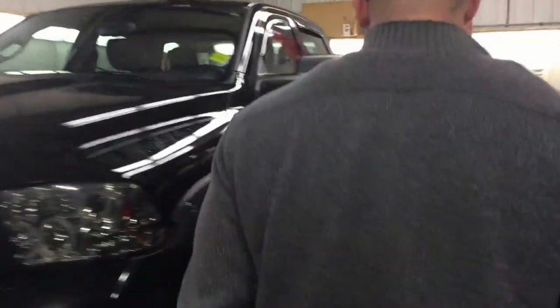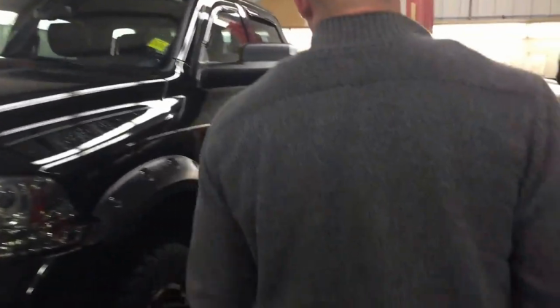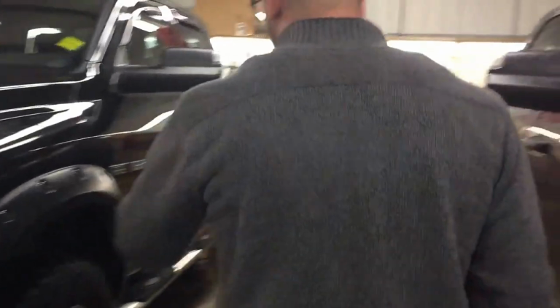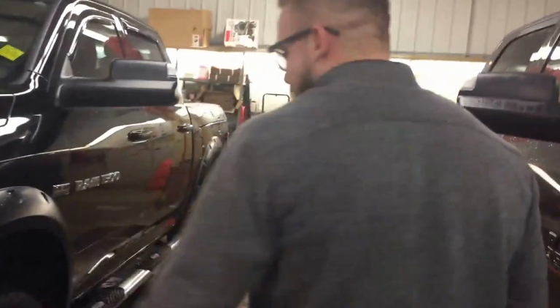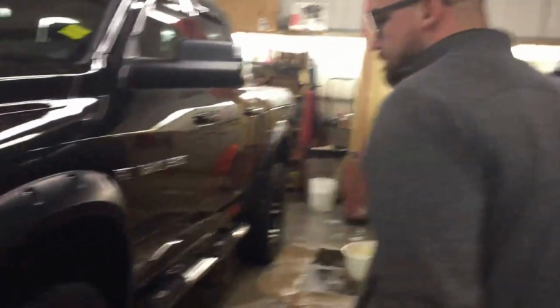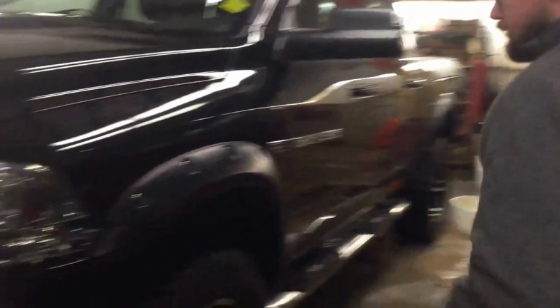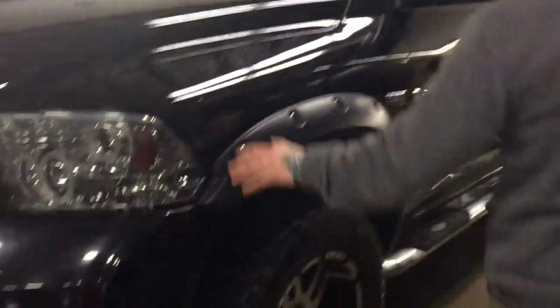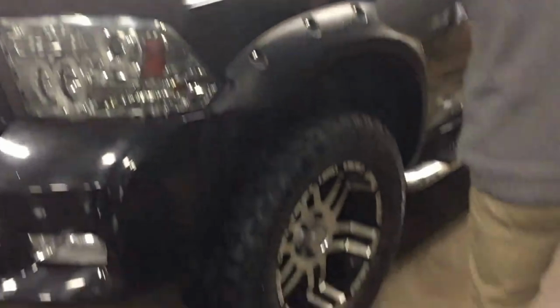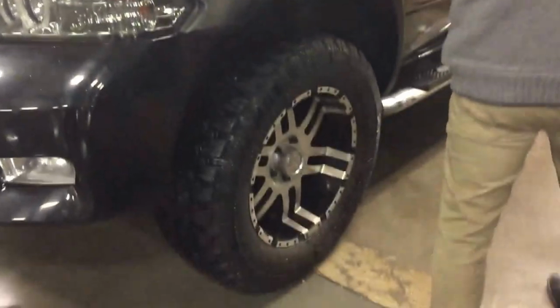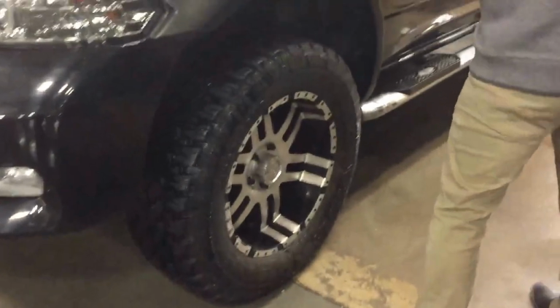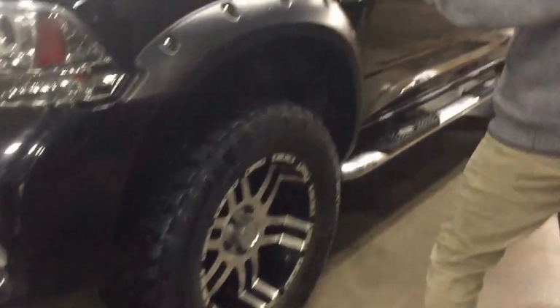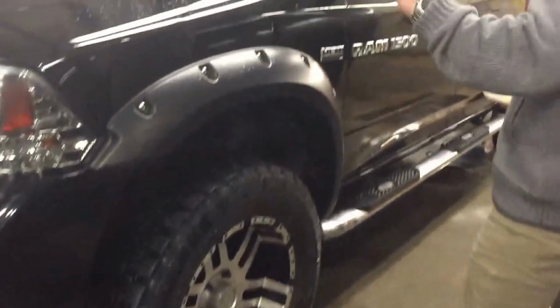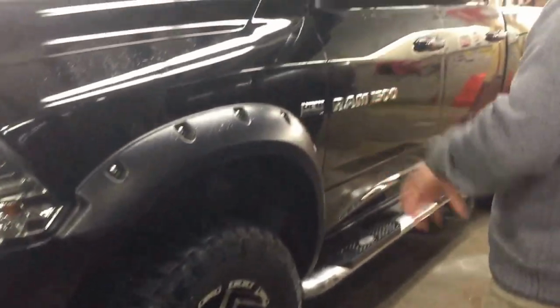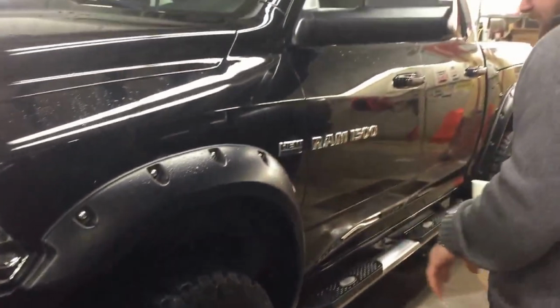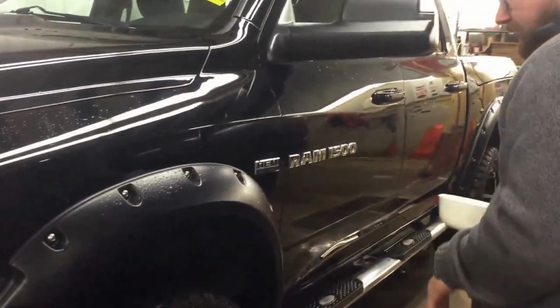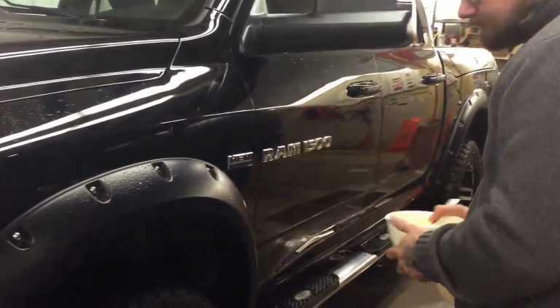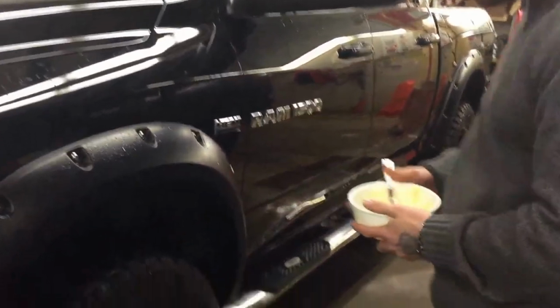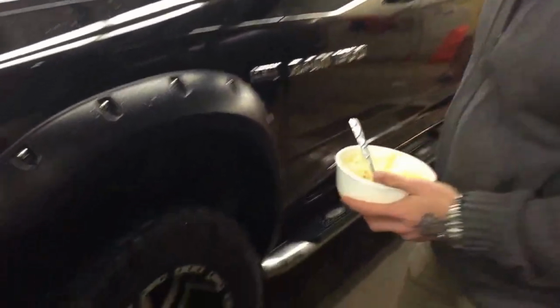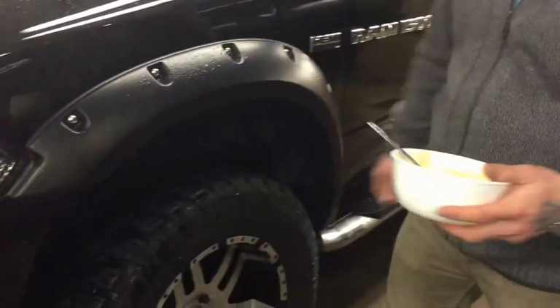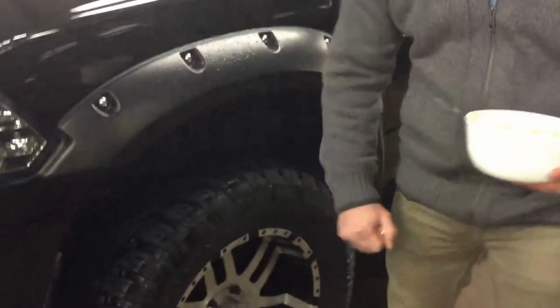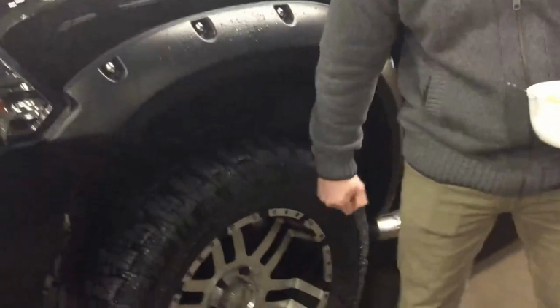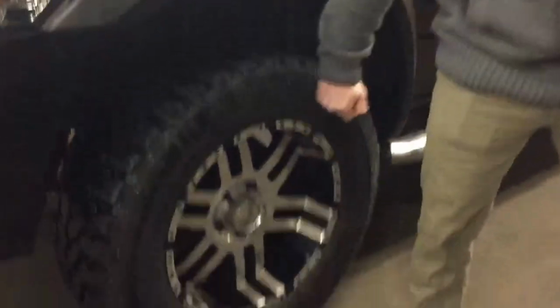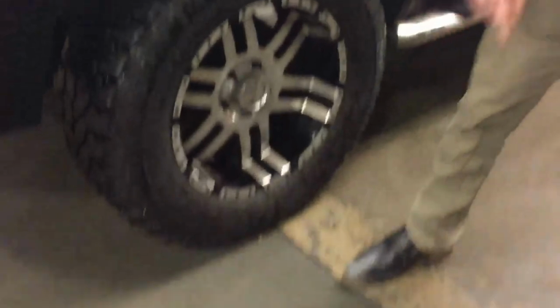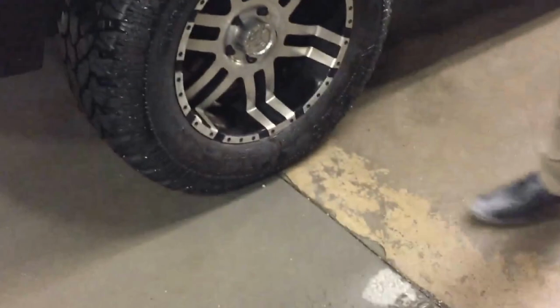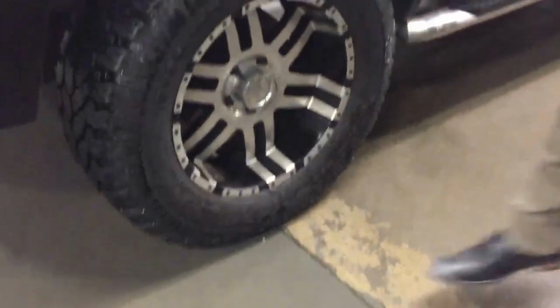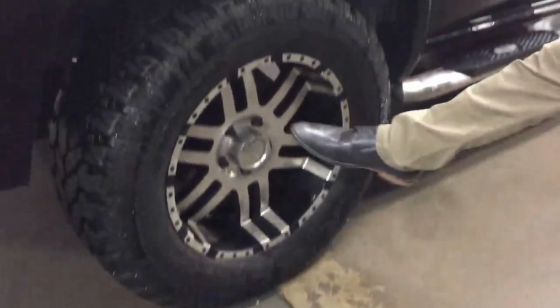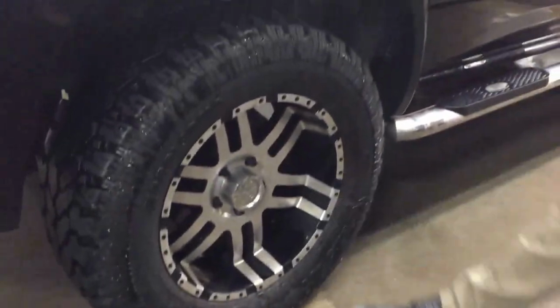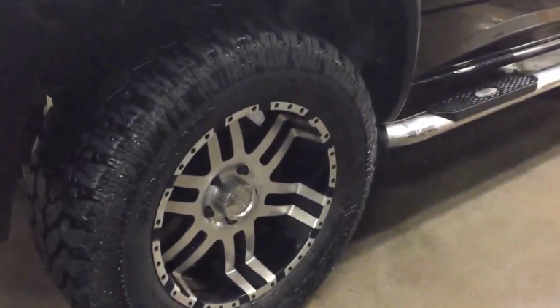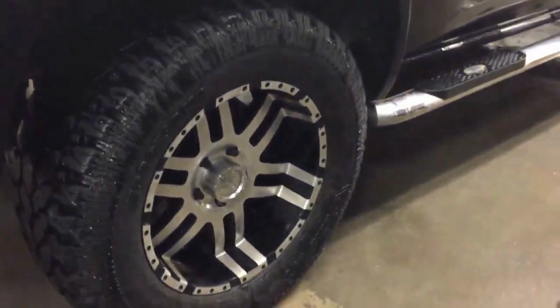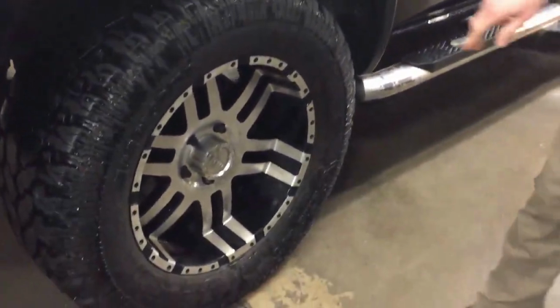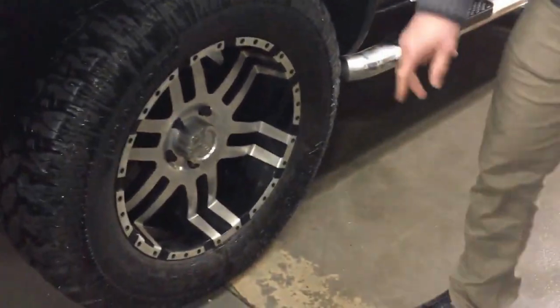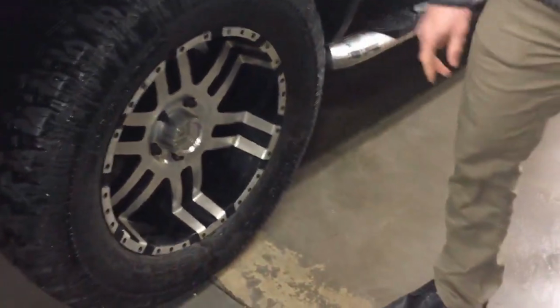We do have a 6-inch lift on this one. We've got molded pocket style Bushwhacker fender flares. Beautiful 35-inch tire there, and a nice rim — I like that the rim's a little bit deeper on the inside with a little bit of a lip there.